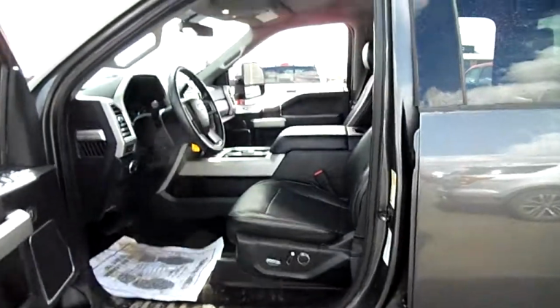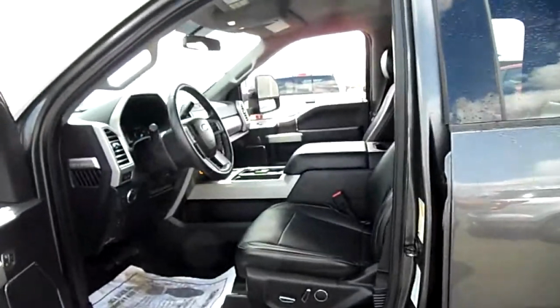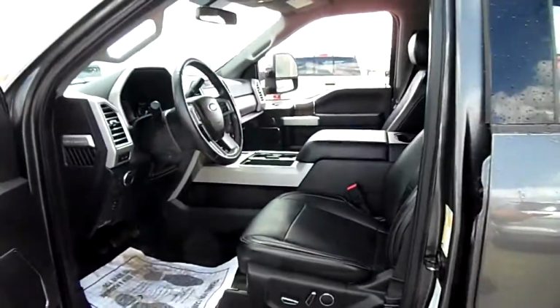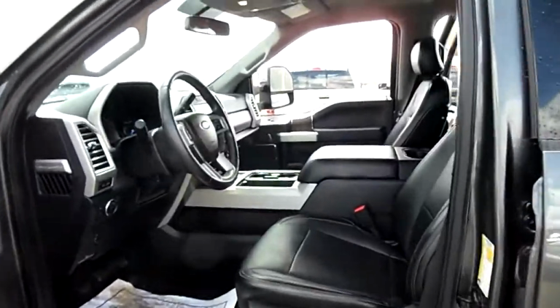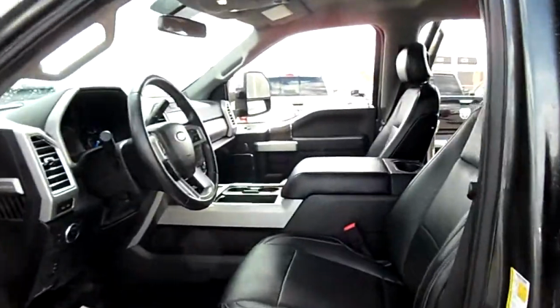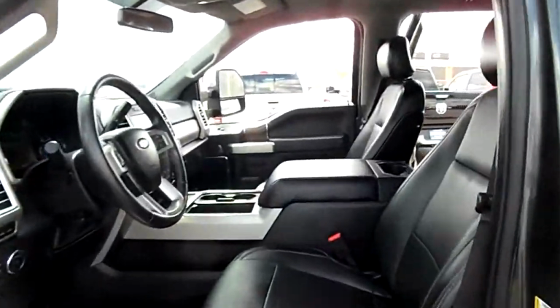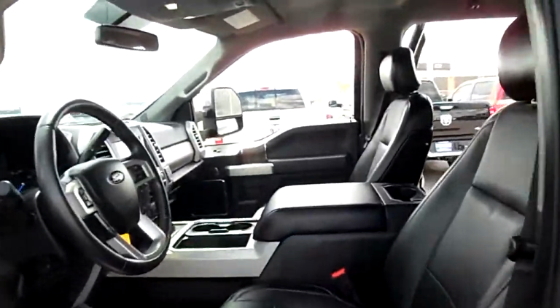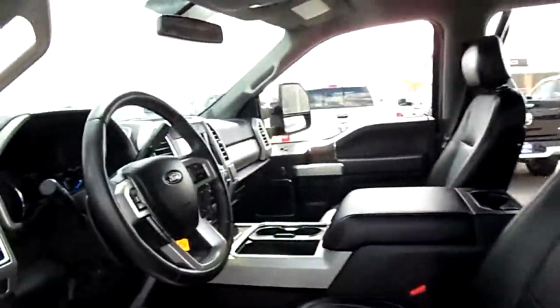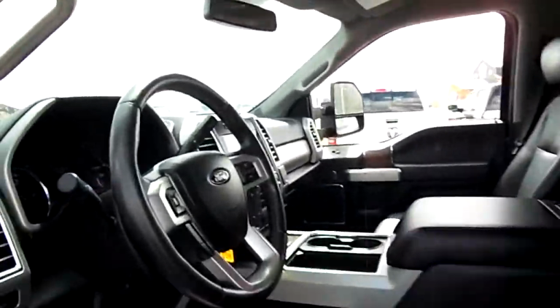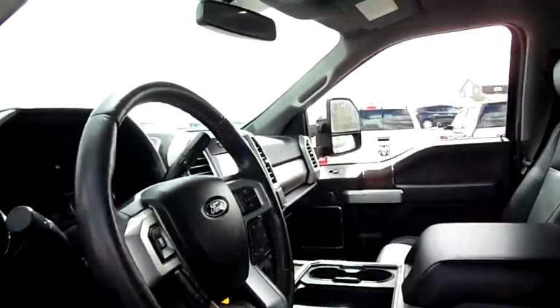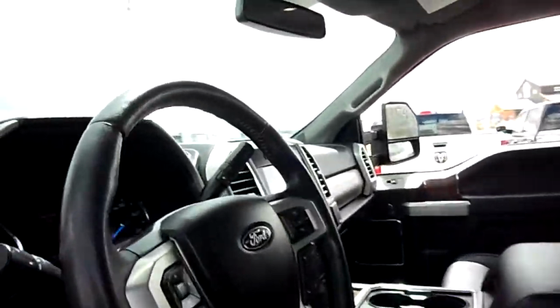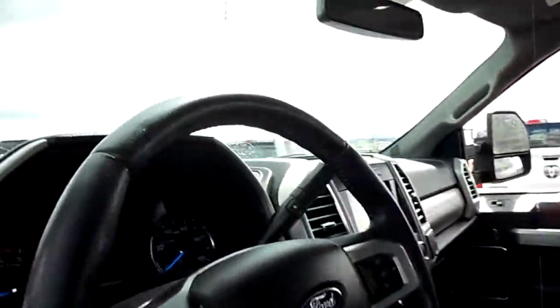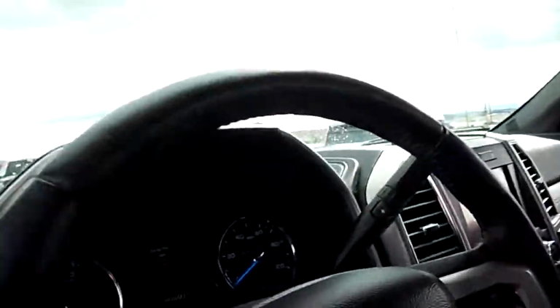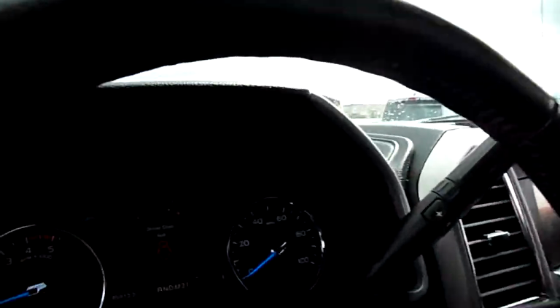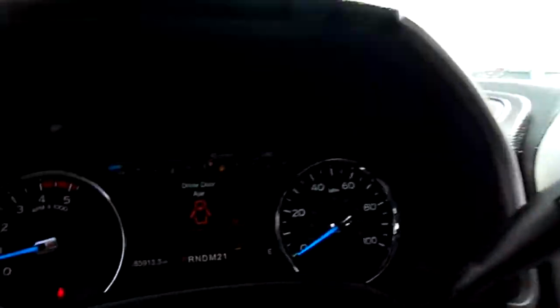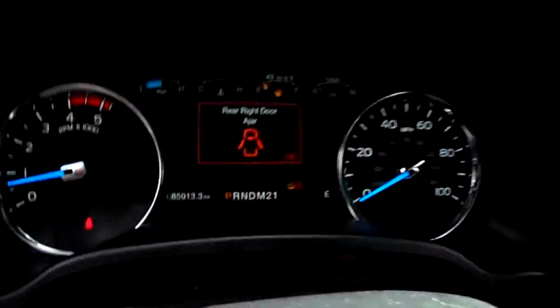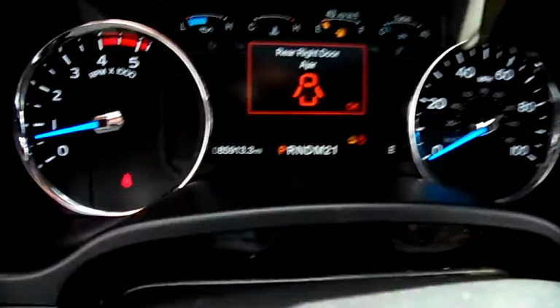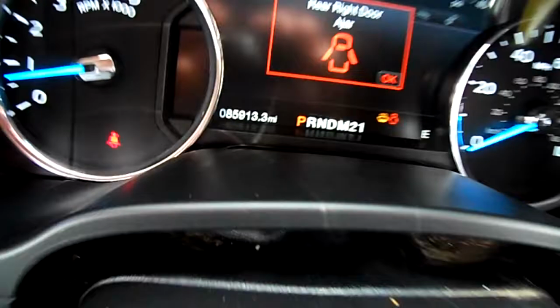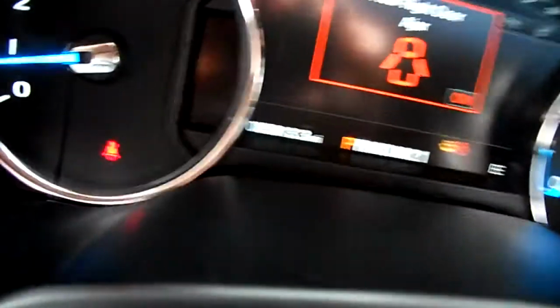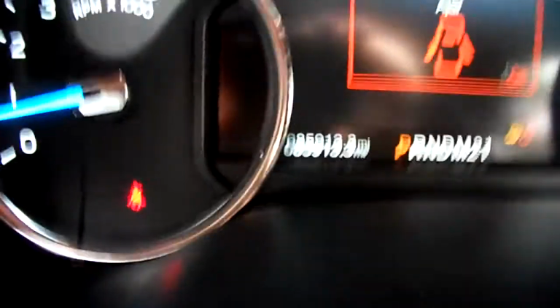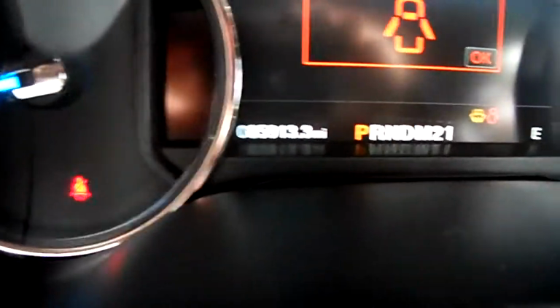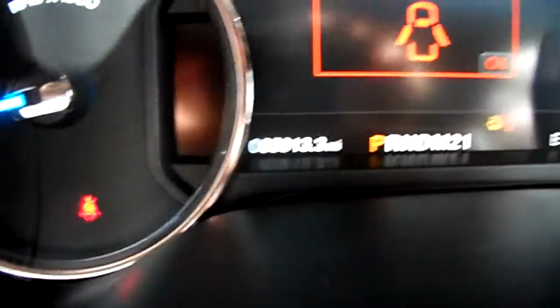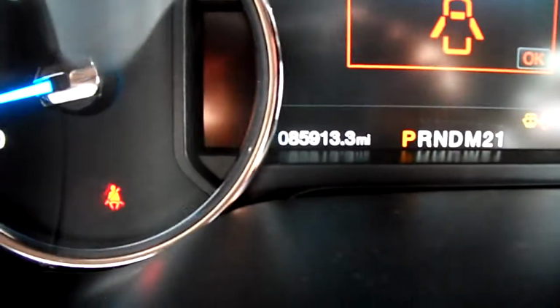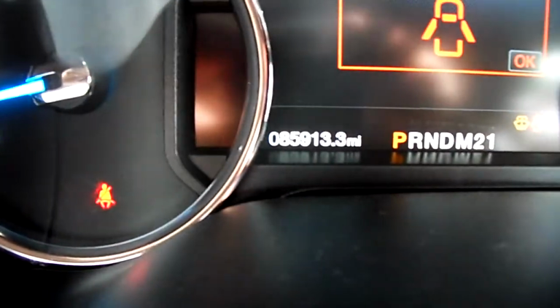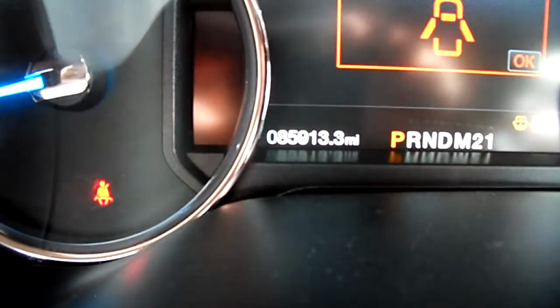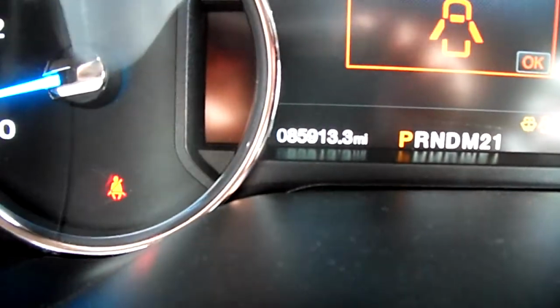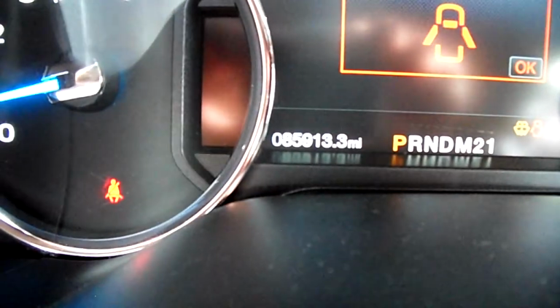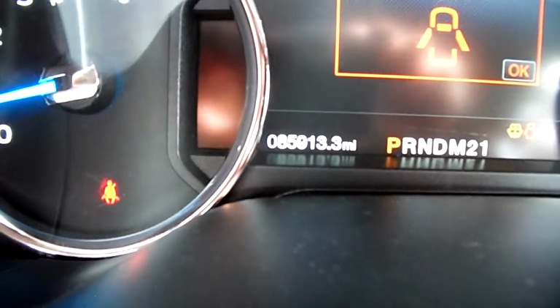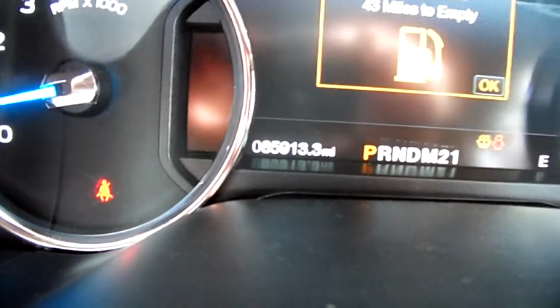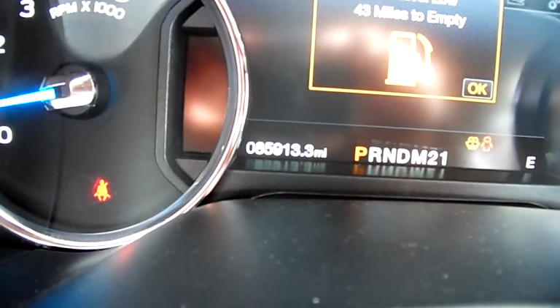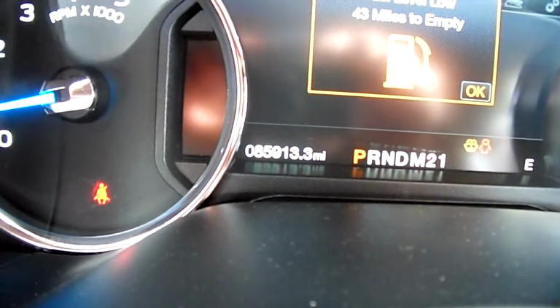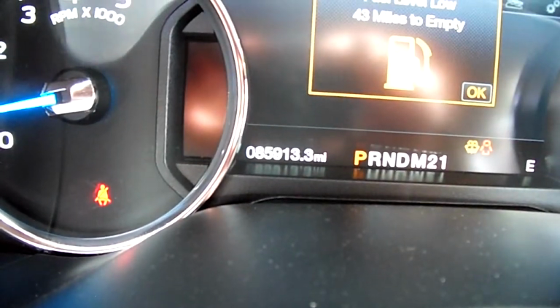This truck was sold new here at Snowy Mountain Motors by me. Taken in trade by me with a very good customer of mine. And I am showing you the miles on it — 85,900 something there.